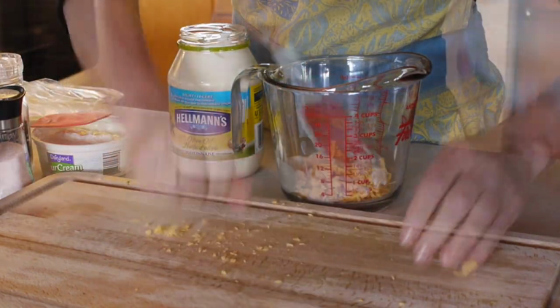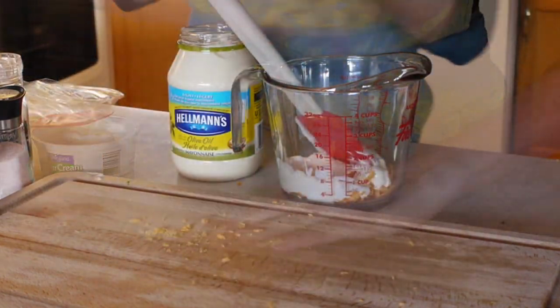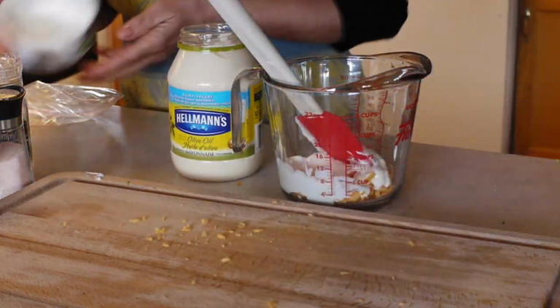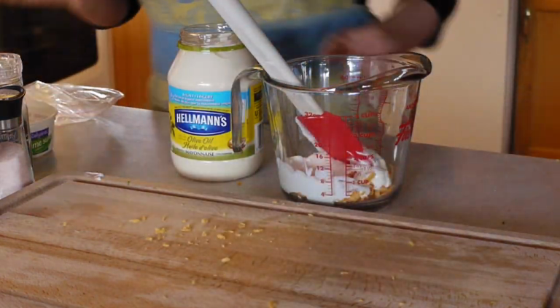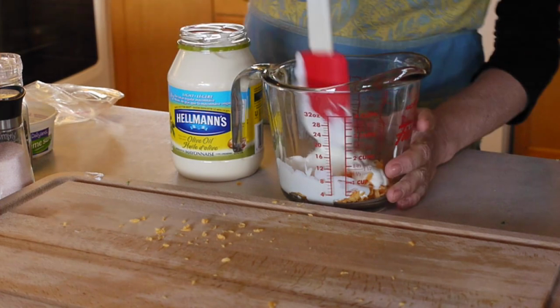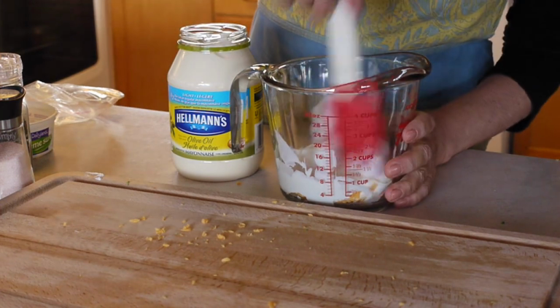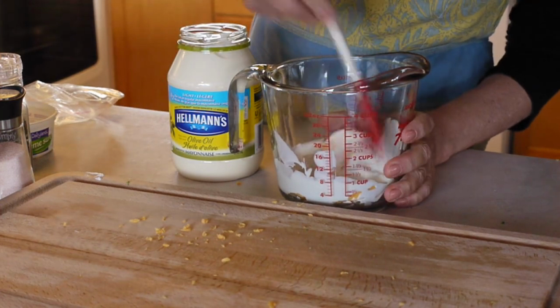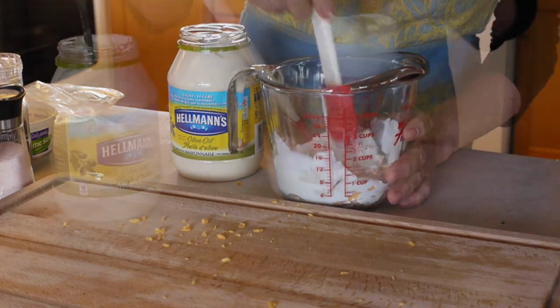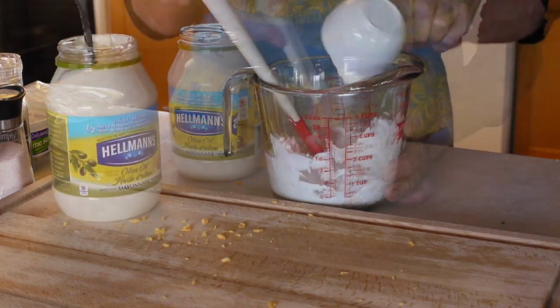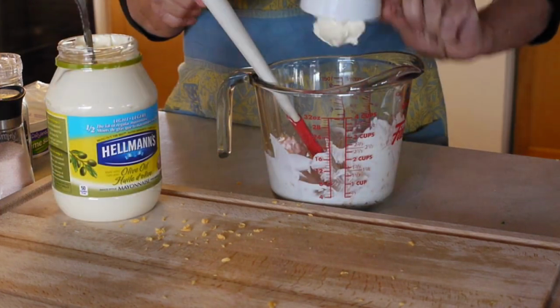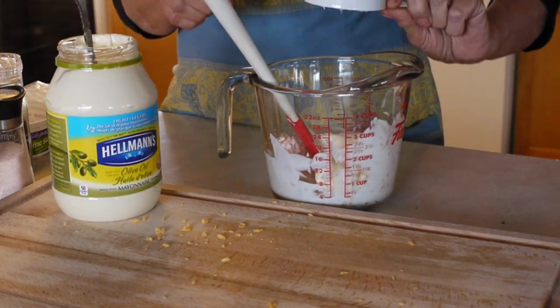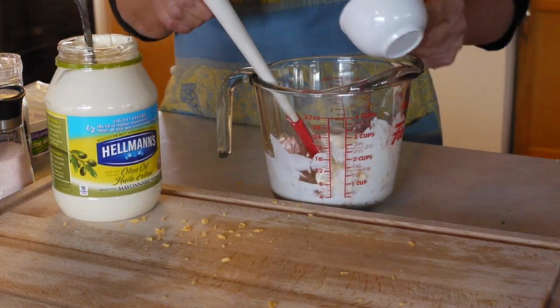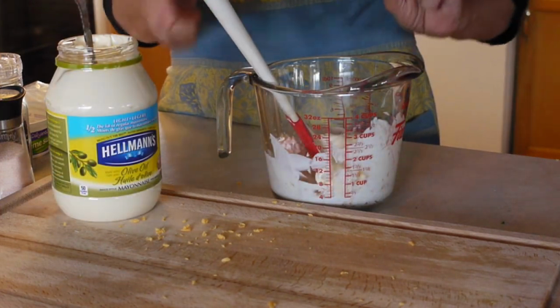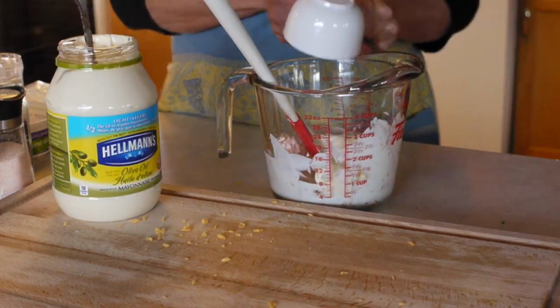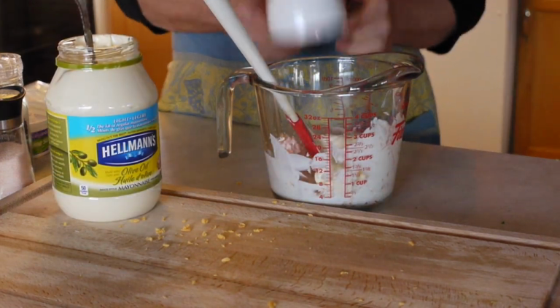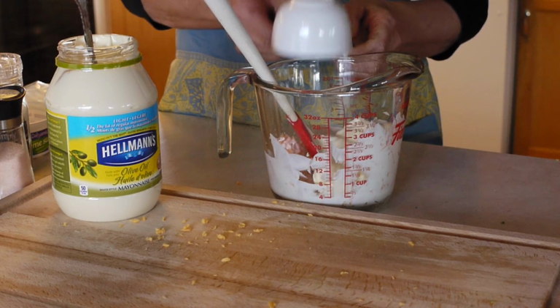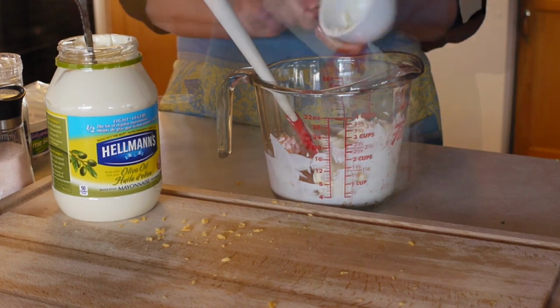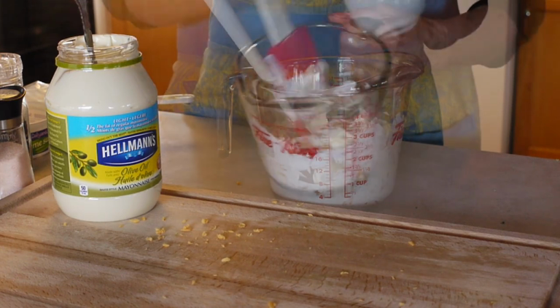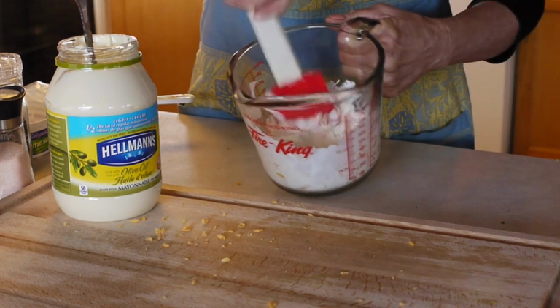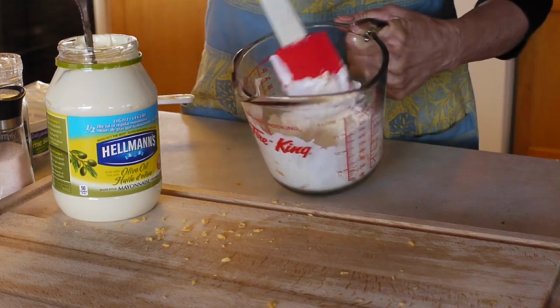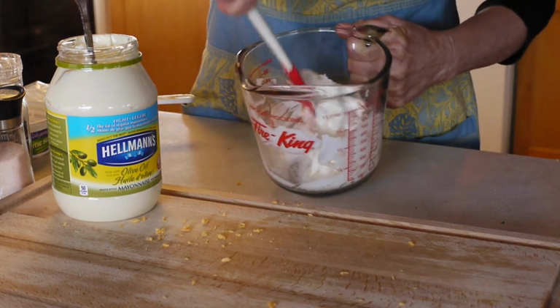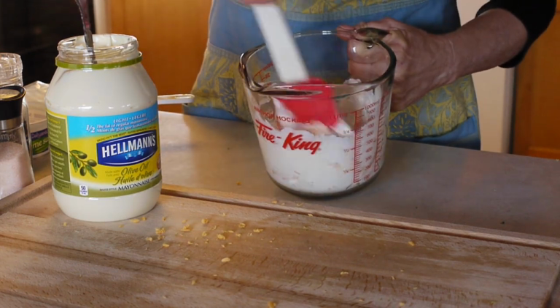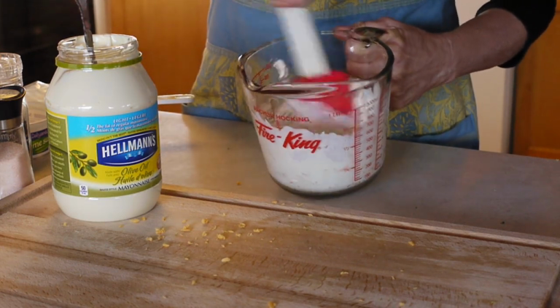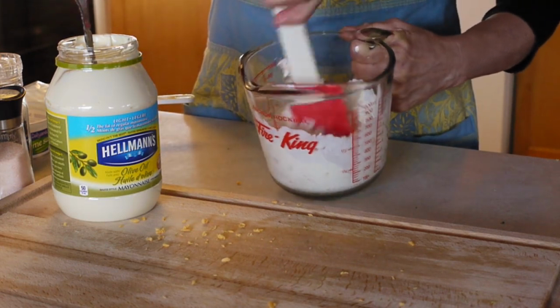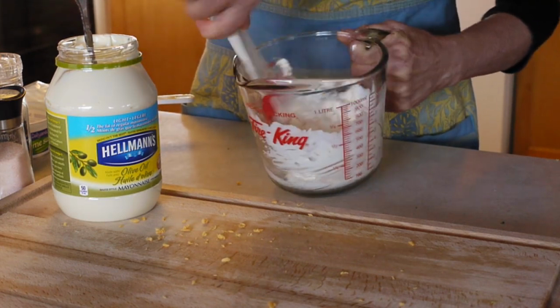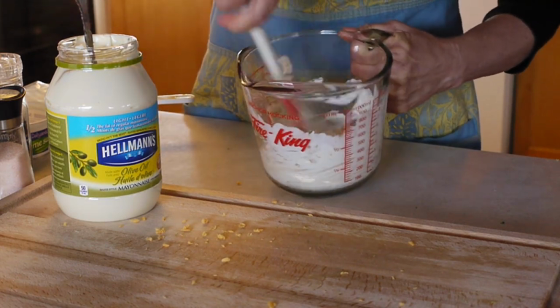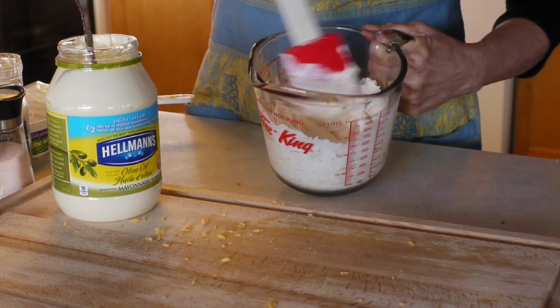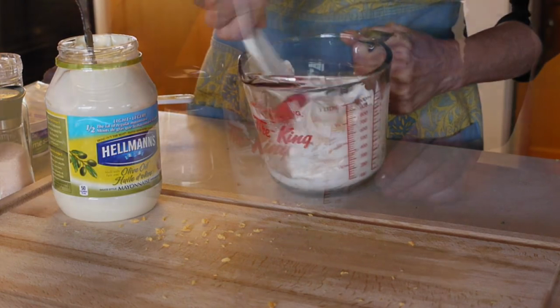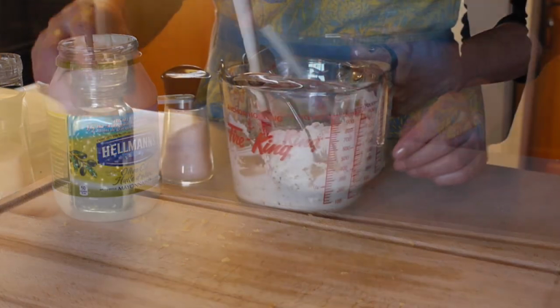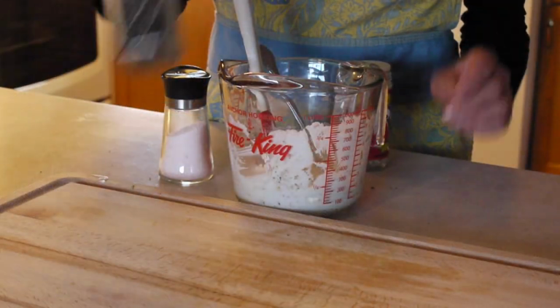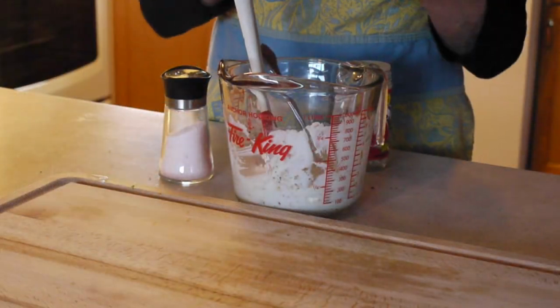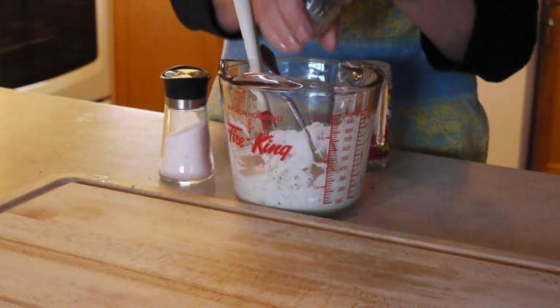Stir in one half a cup of sour cream. Add one half a cup of mayonnaise and stir that in. Add about a quarter of a teaspoon of pepper and a half a teaspoon of salt.